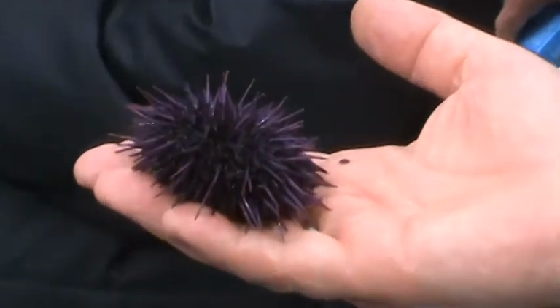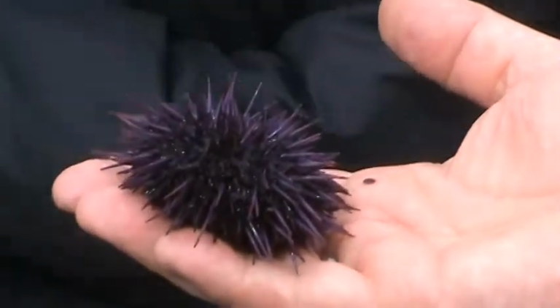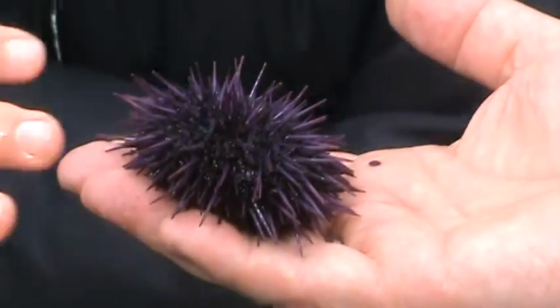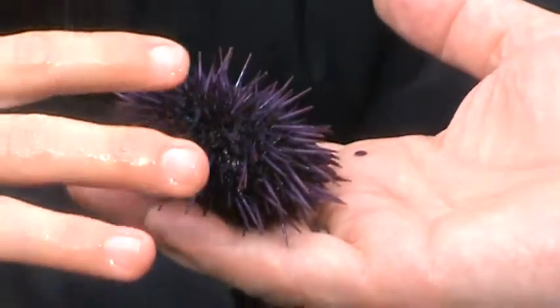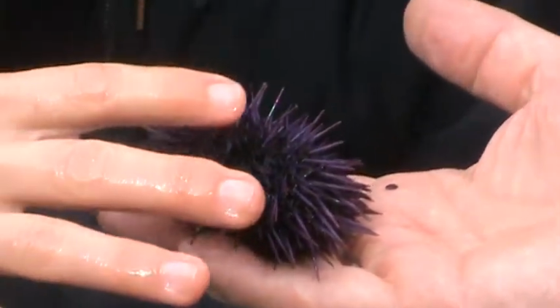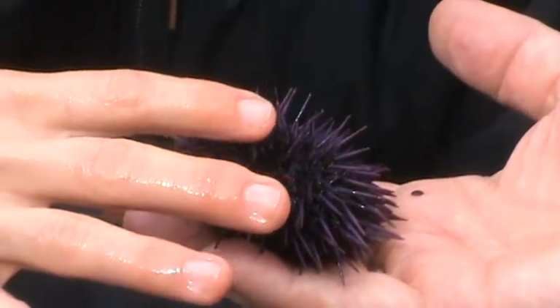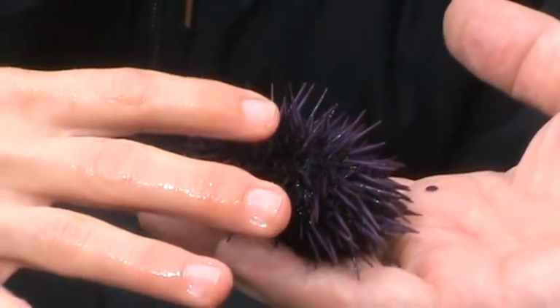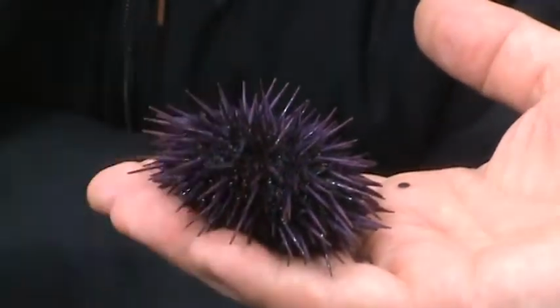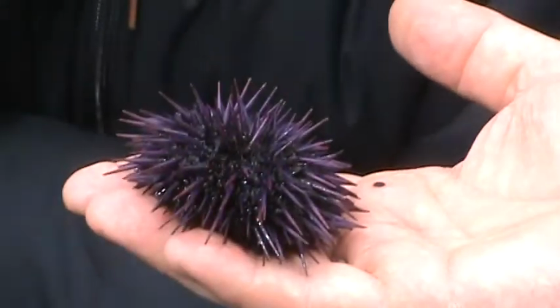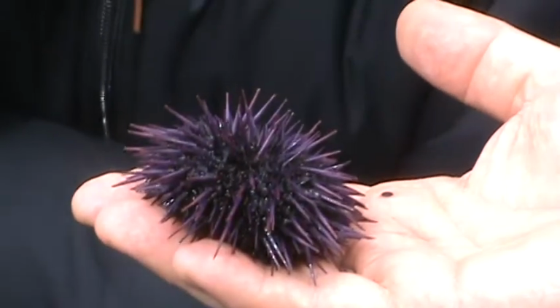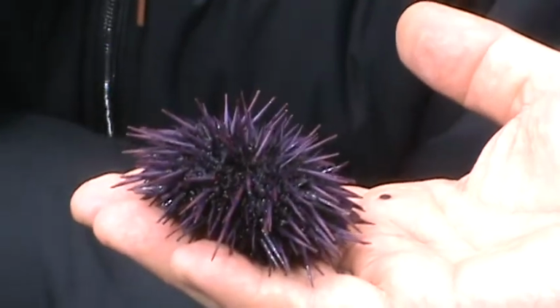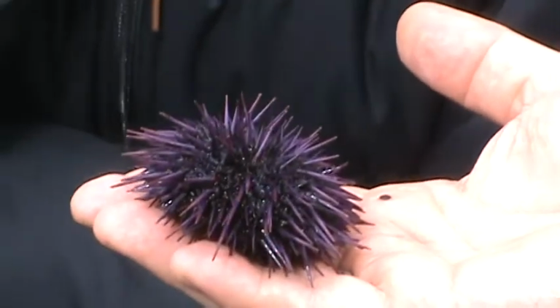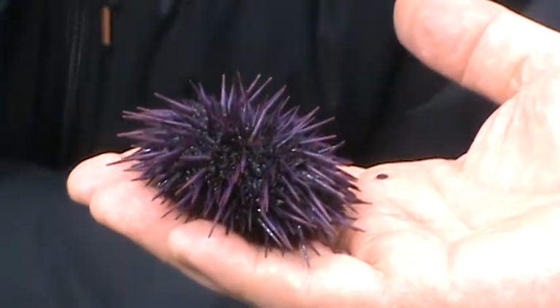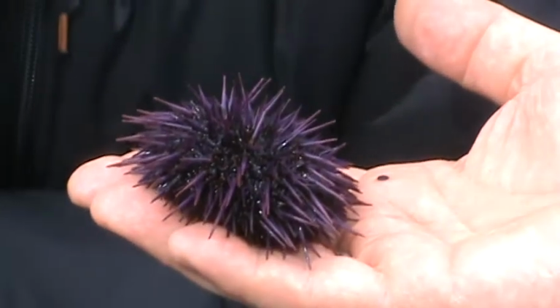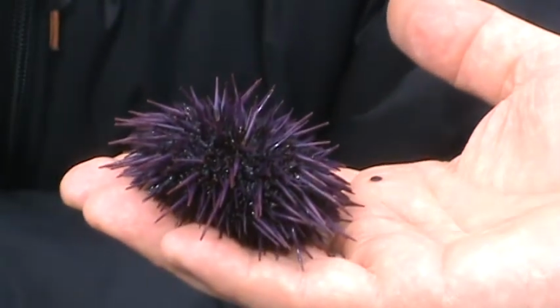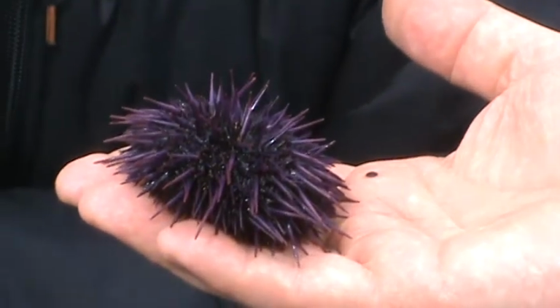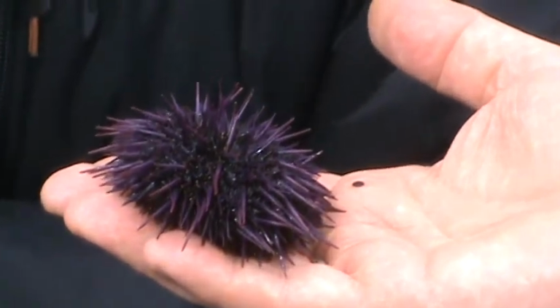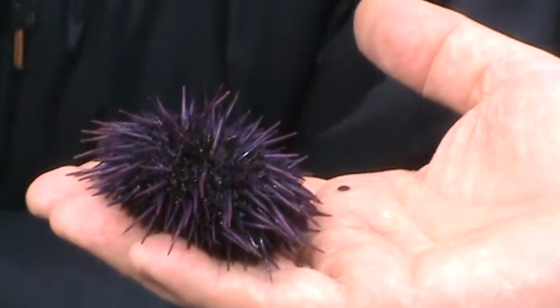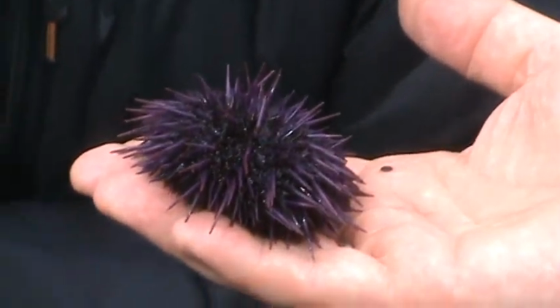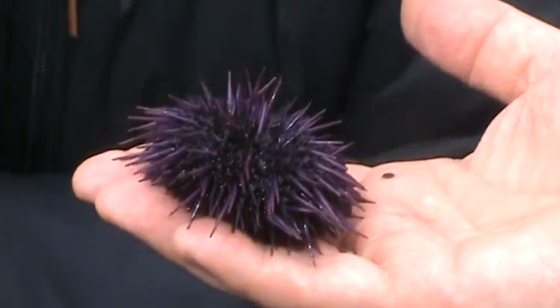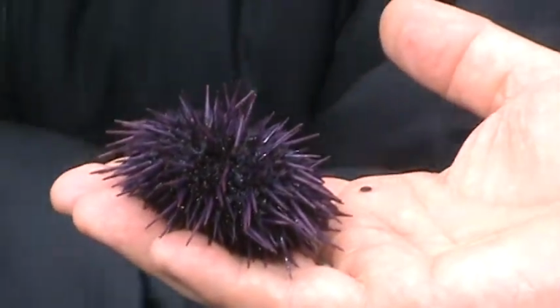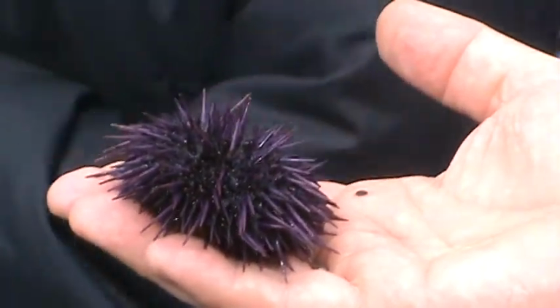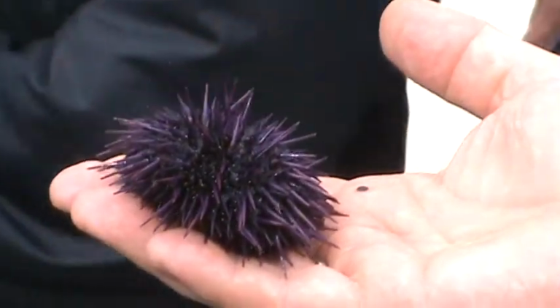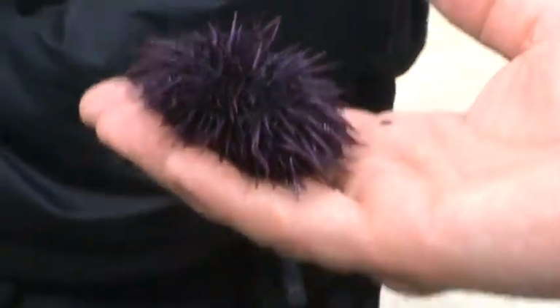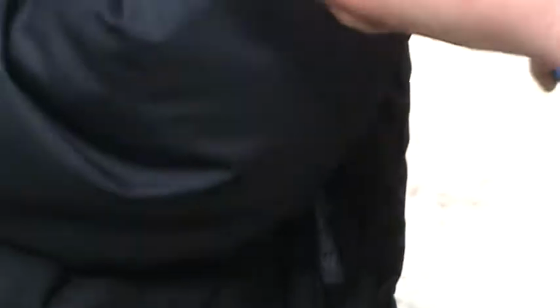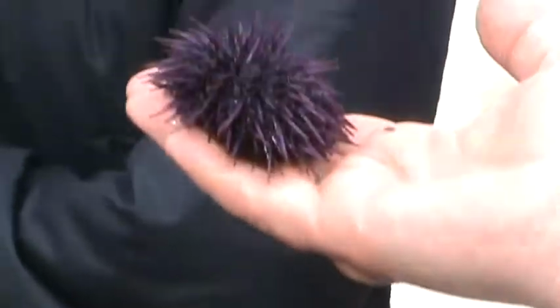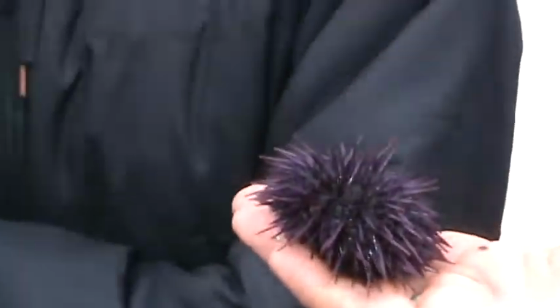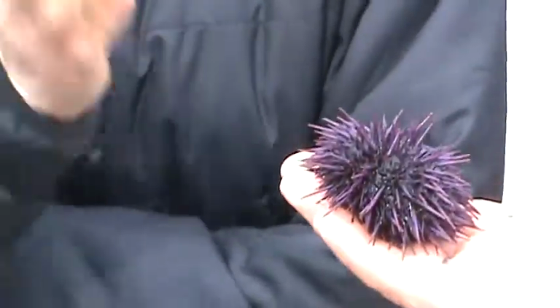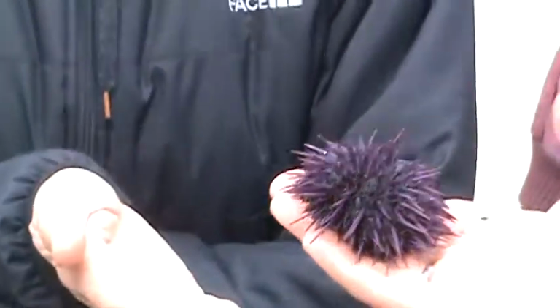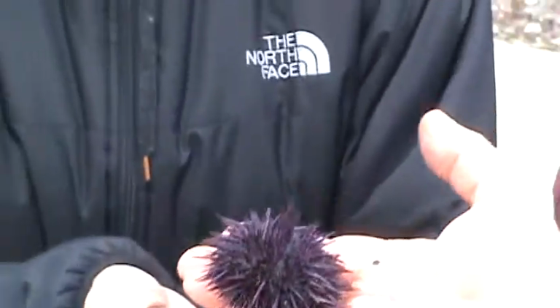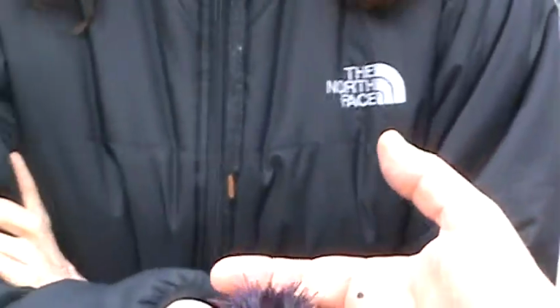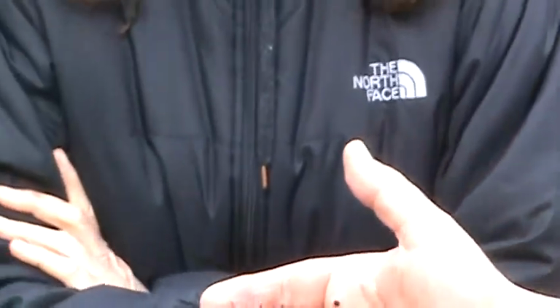Look at the colors on that thing! You can touch them, just don't press on it. It's kind of like black and purple — kind of like graphite and purple, almost. They eat algae. I'll touch it — is it going to bite me? No.